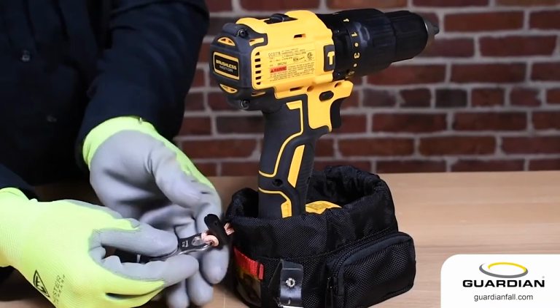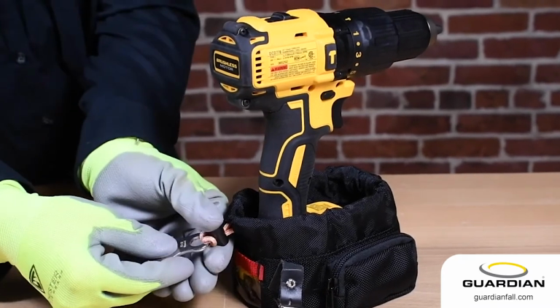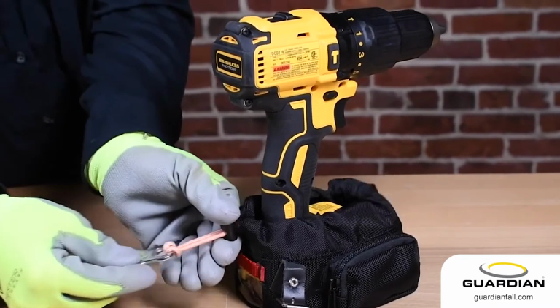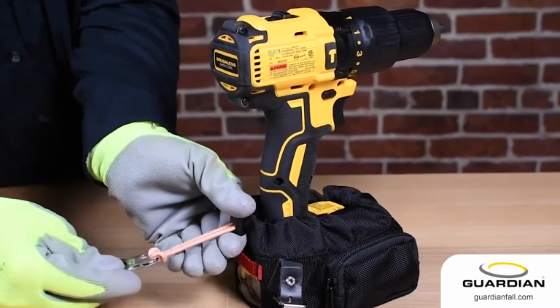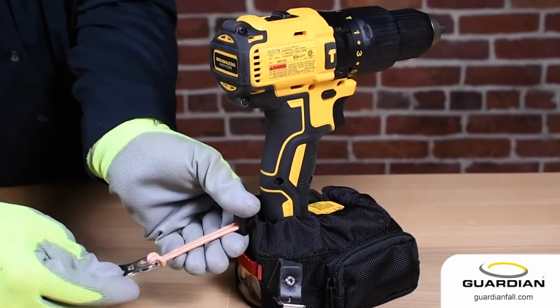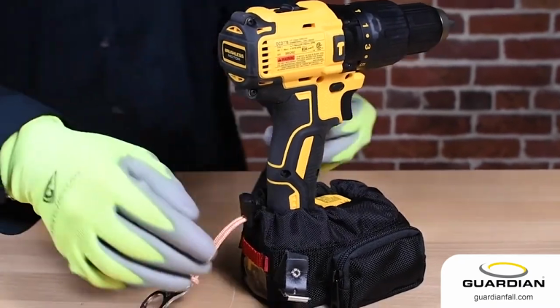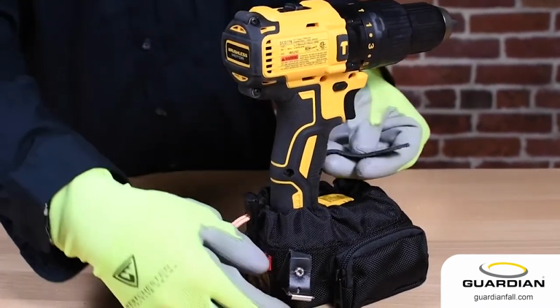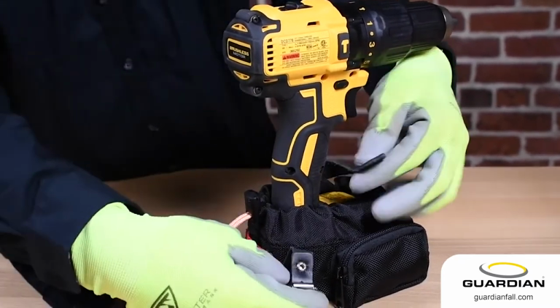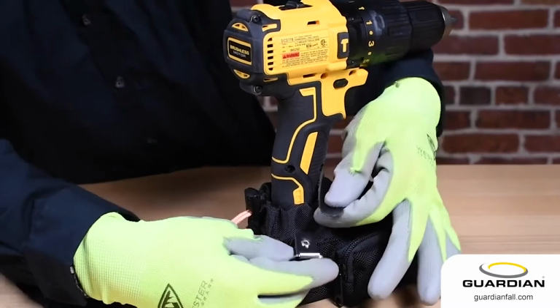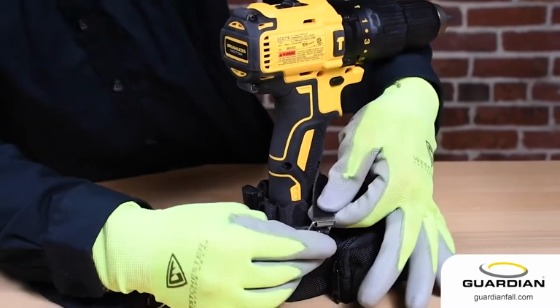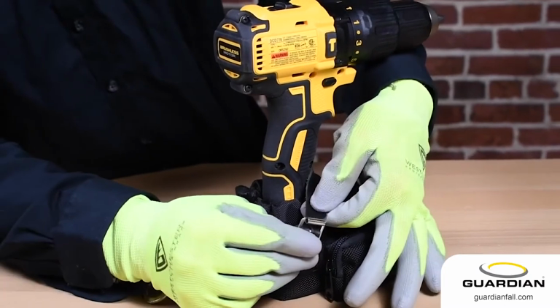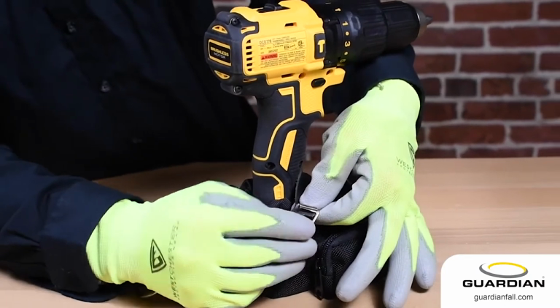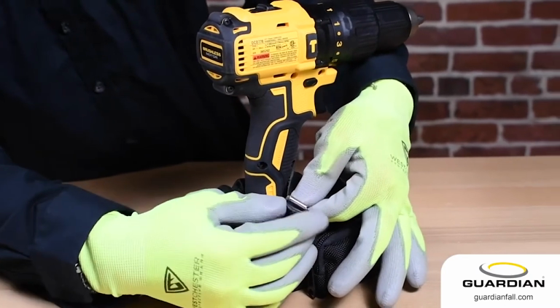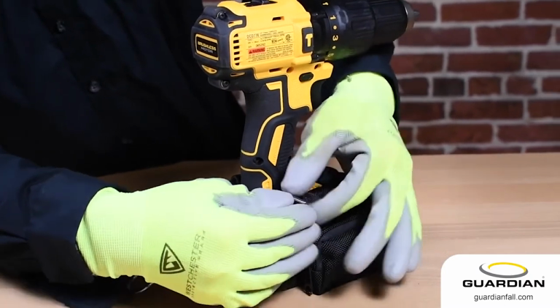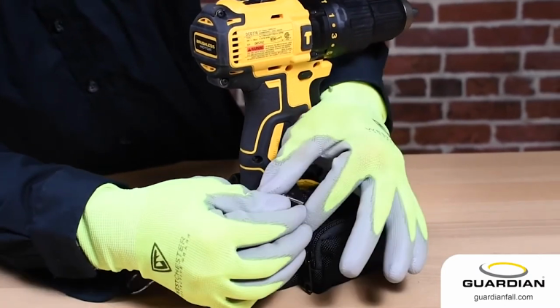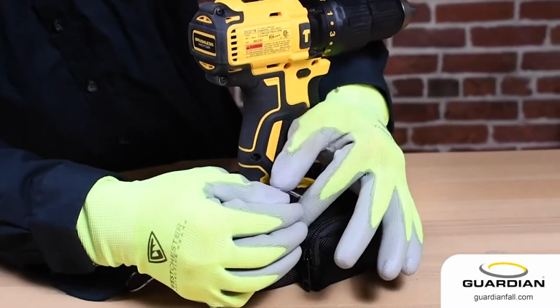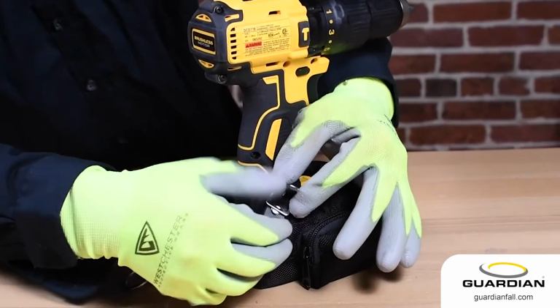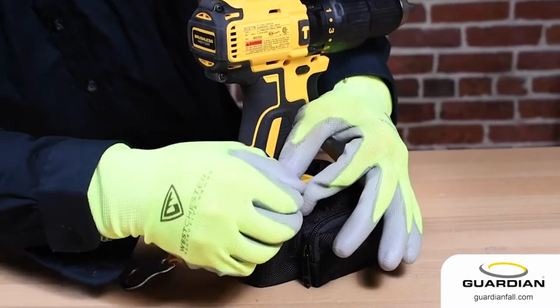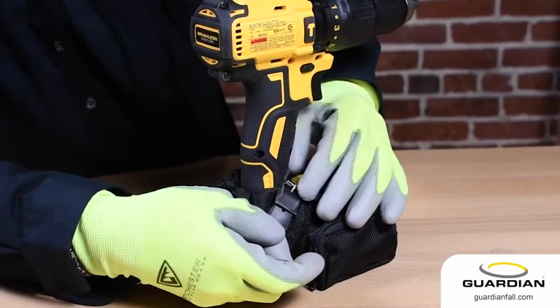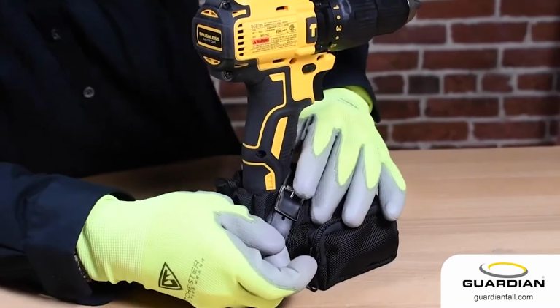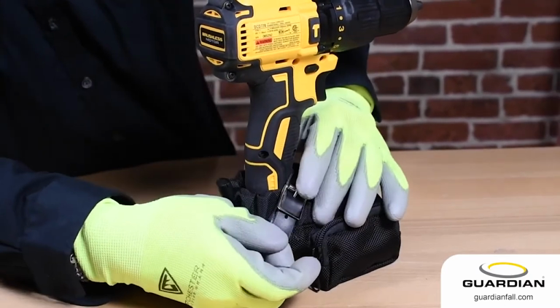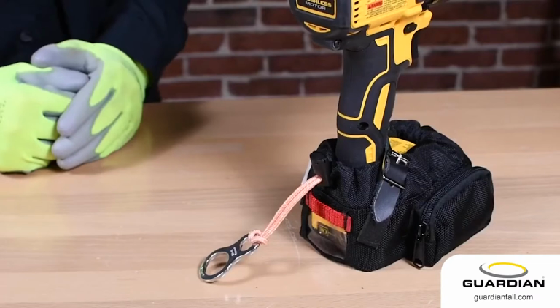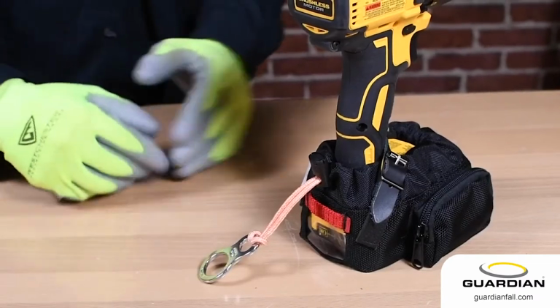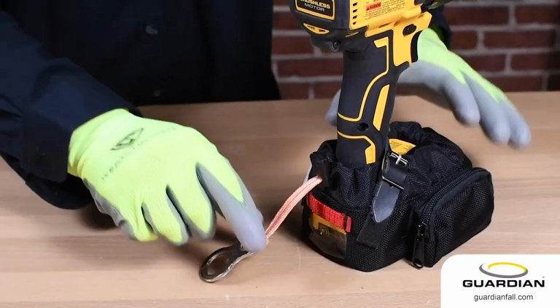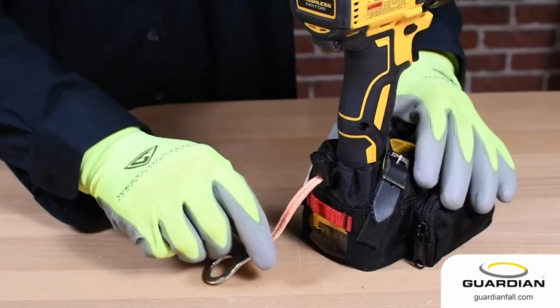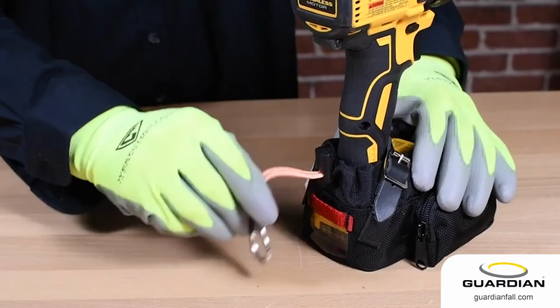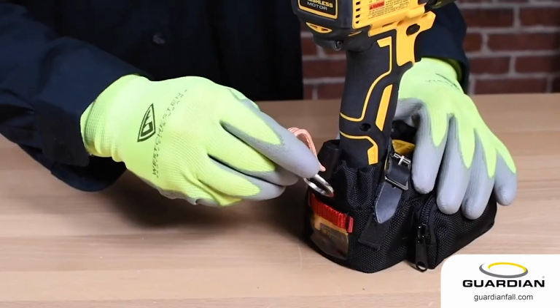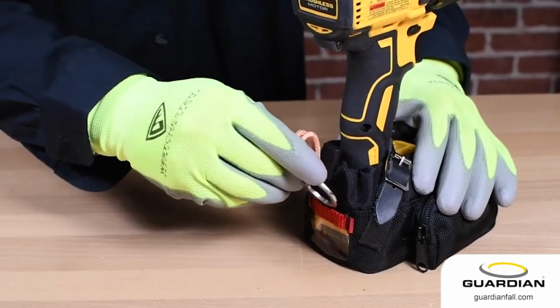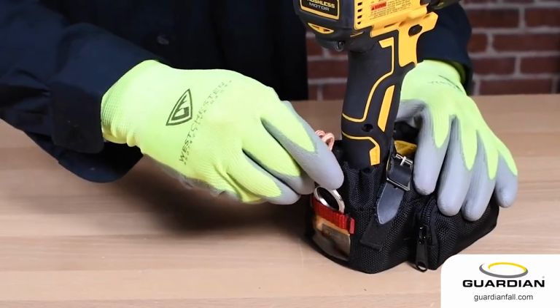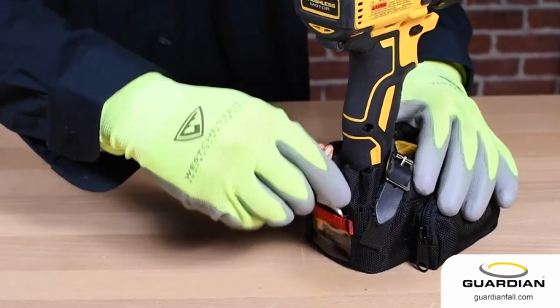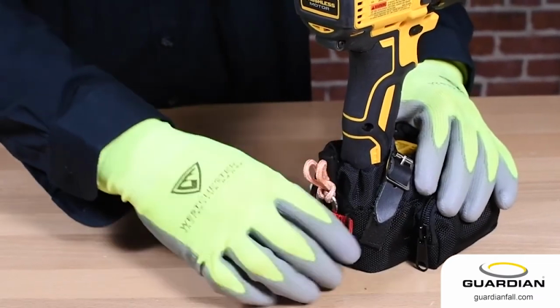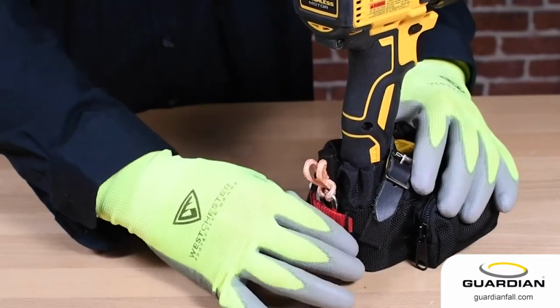Tighten the cinch strap with the cord lock. Wrap the belt around the handle and make sure it is secure. Place the tether loop under the tensioning strap.